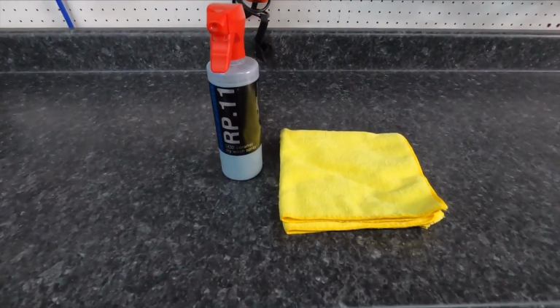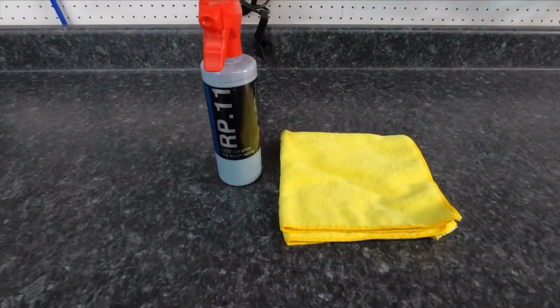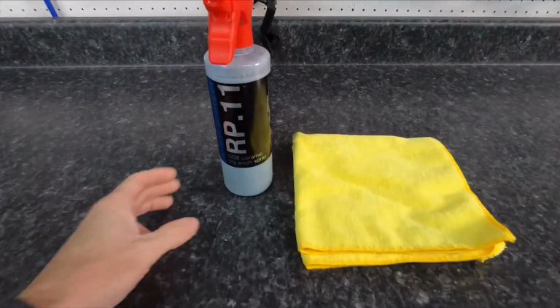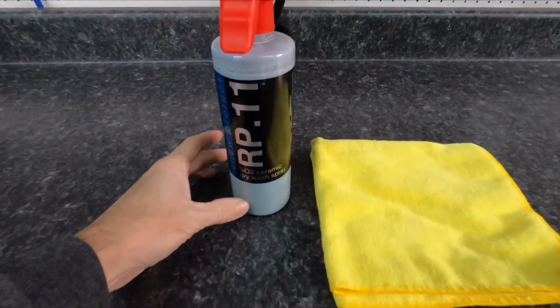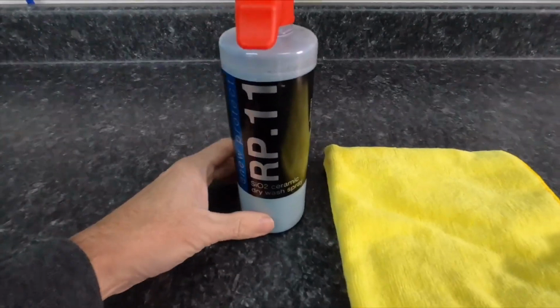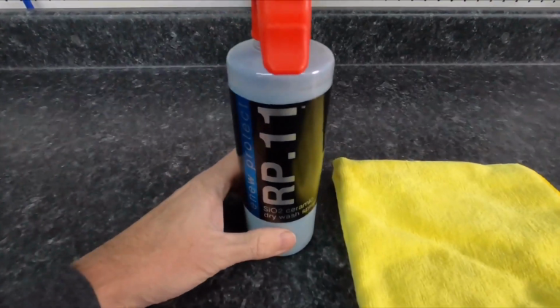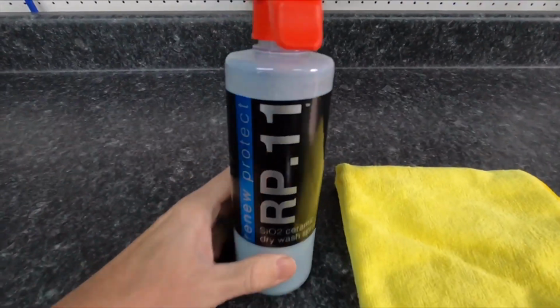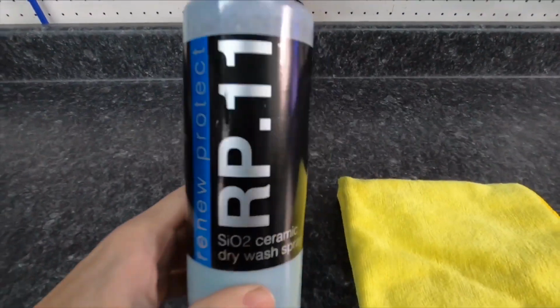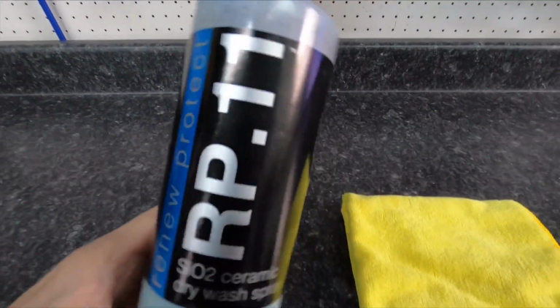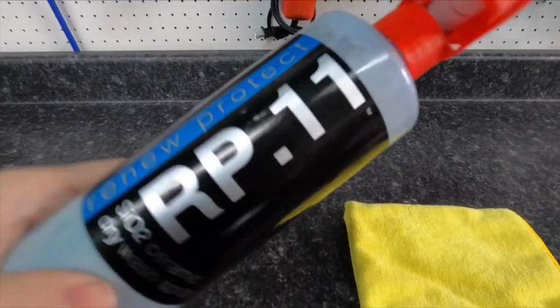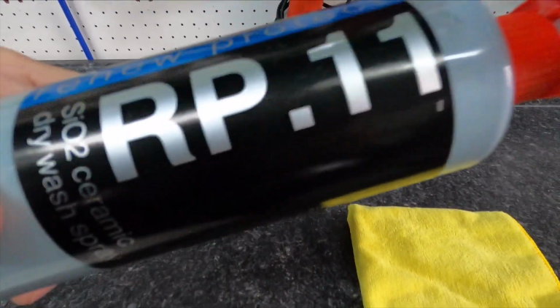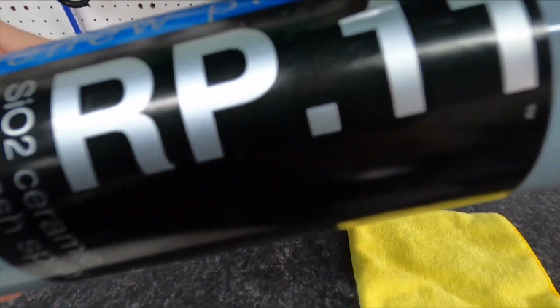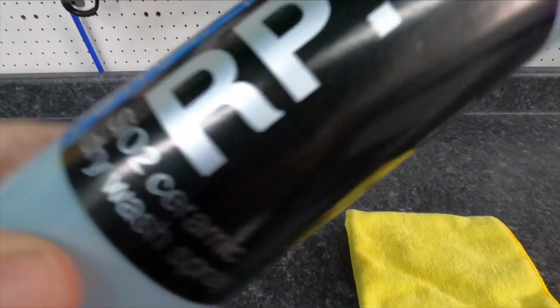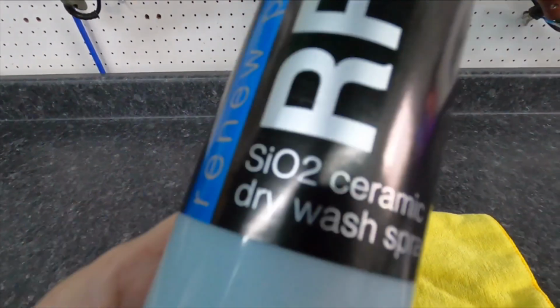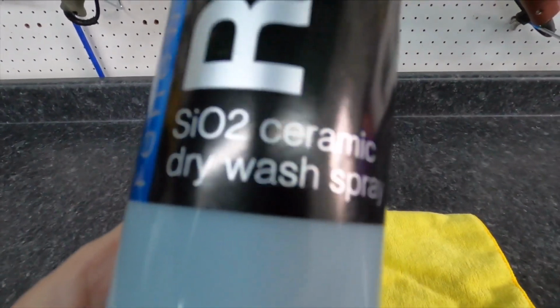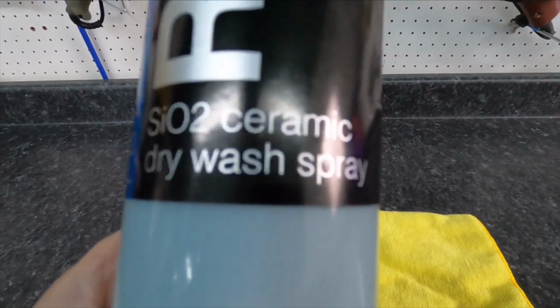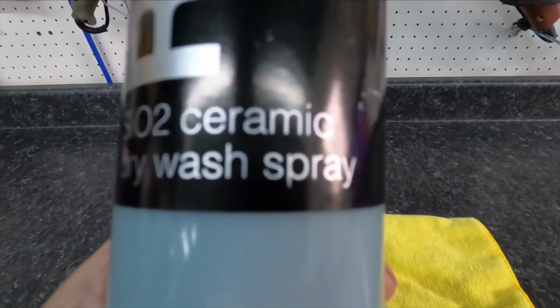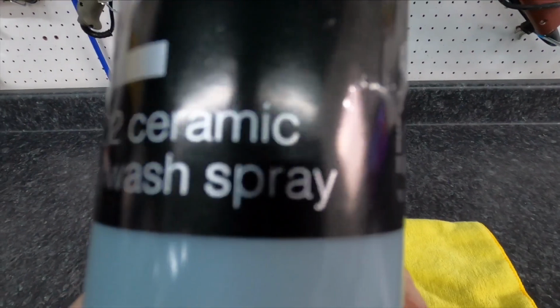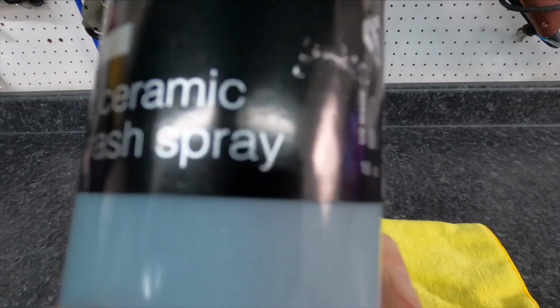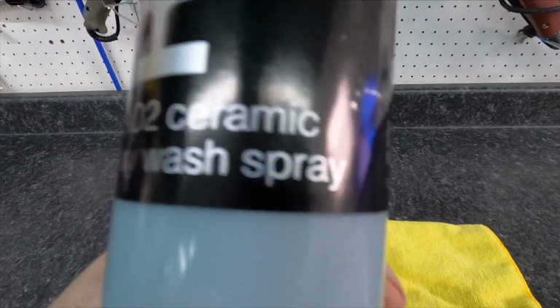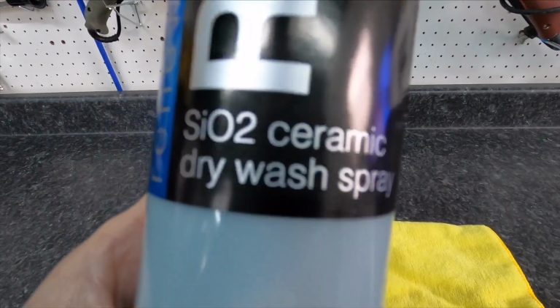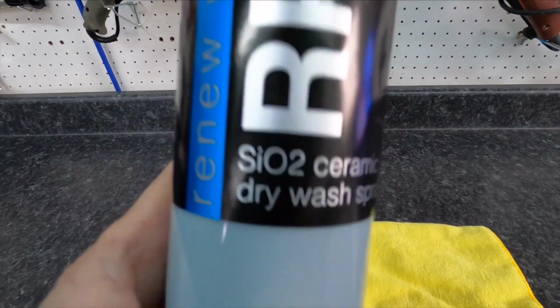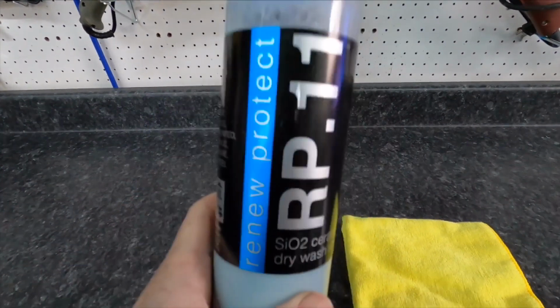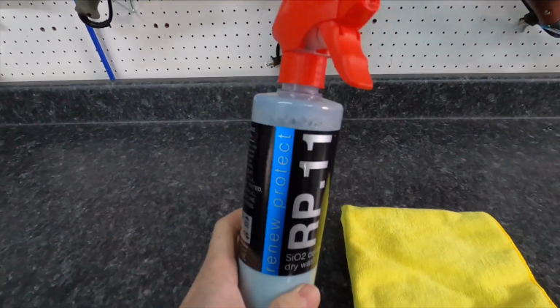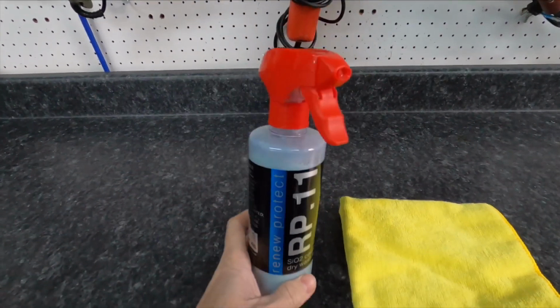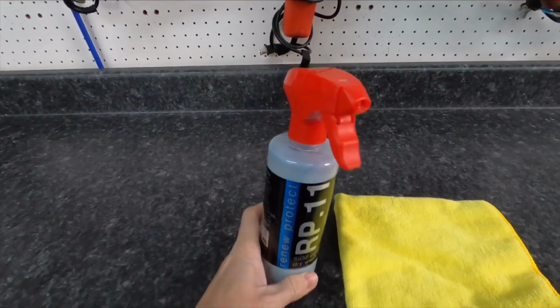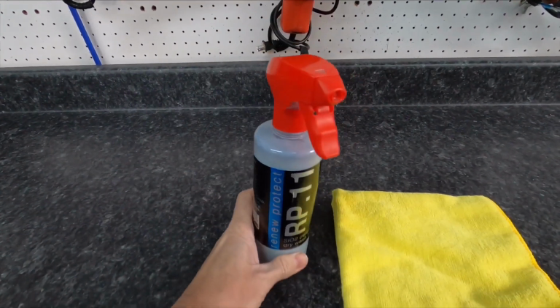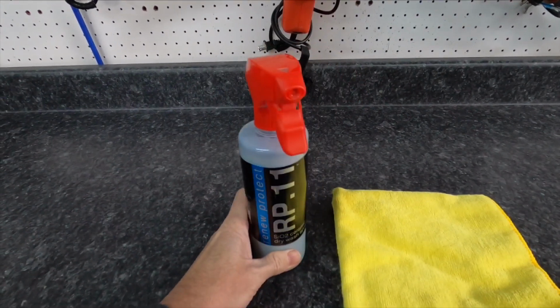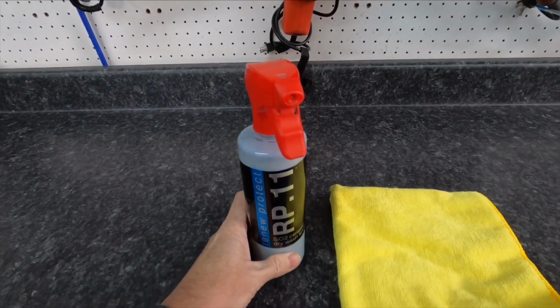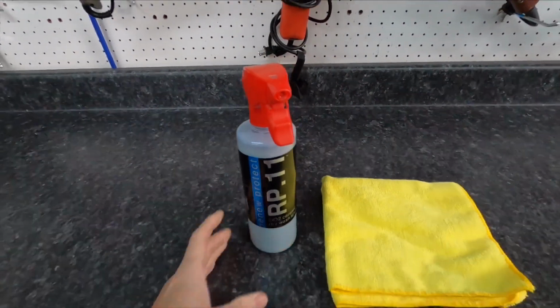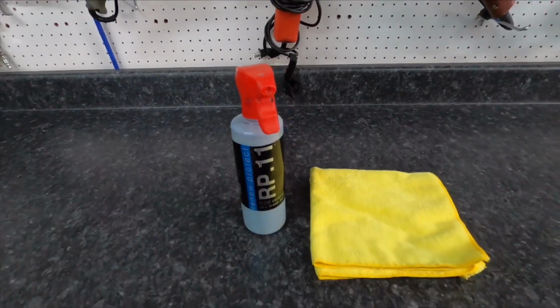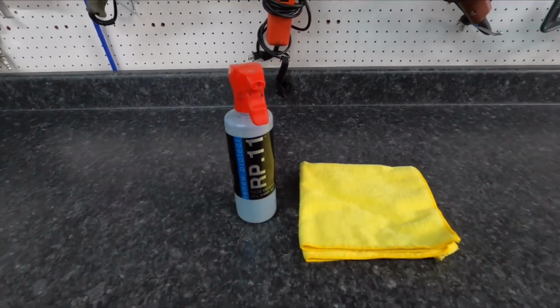Hello again, good friends. Brian from Apex Detail. A little while back, I reviewed a product from this company, RenewProtect, called Black, on plastic trim, and it performed rather well. So I thought I would try the RP-11 here.